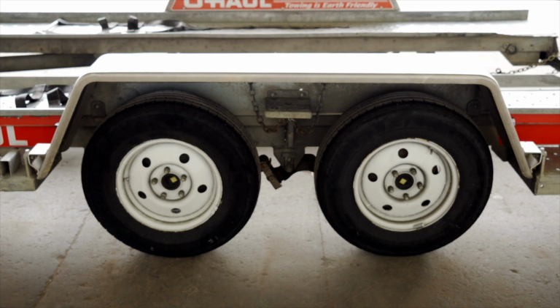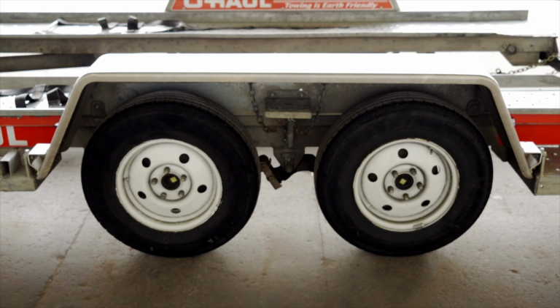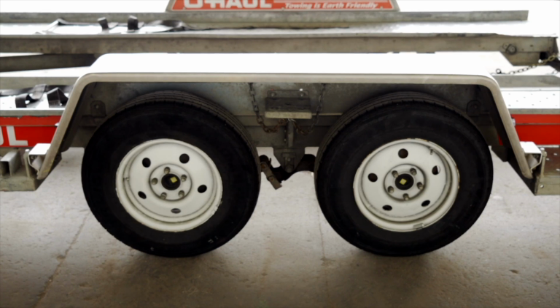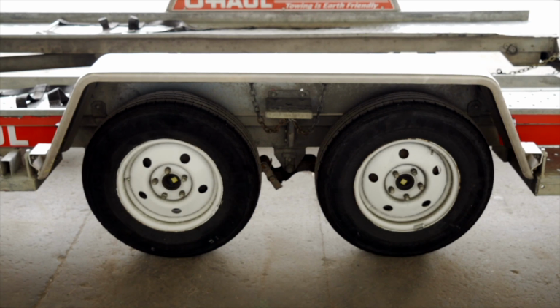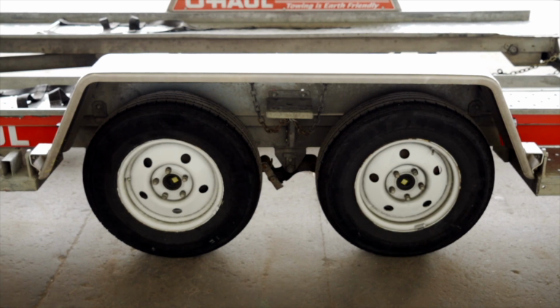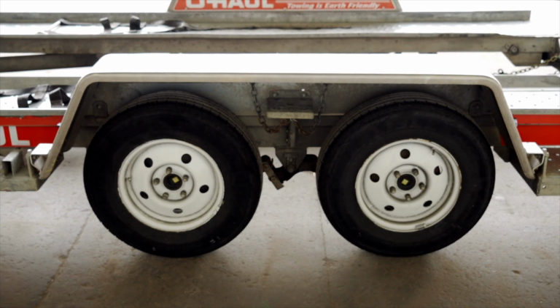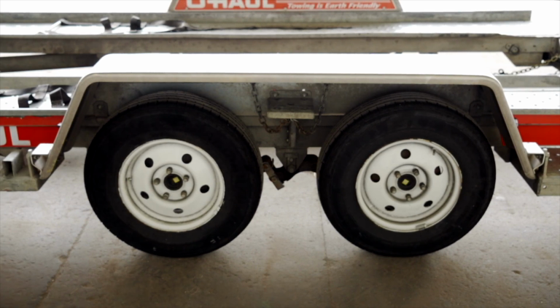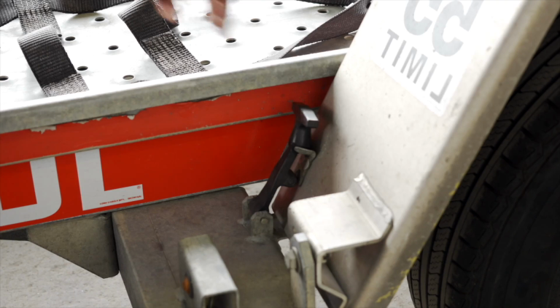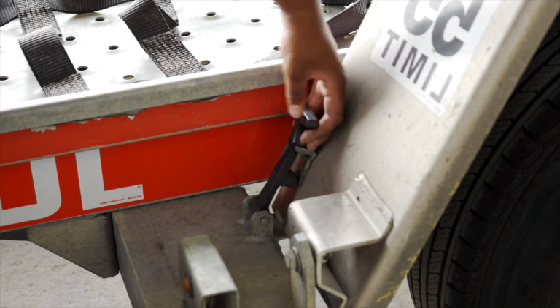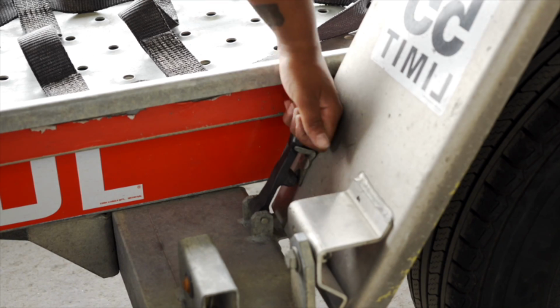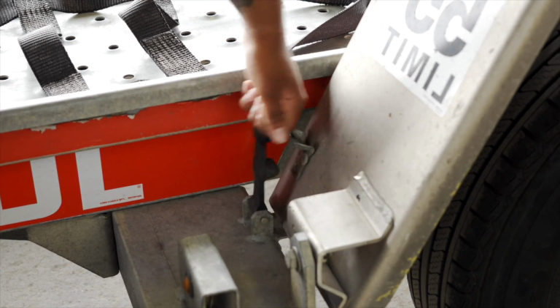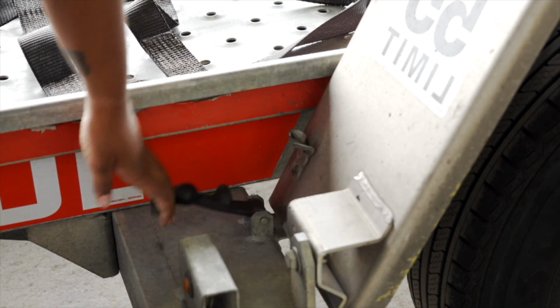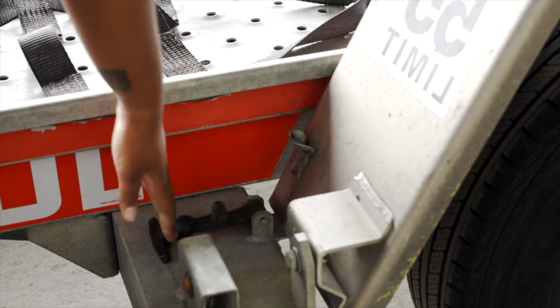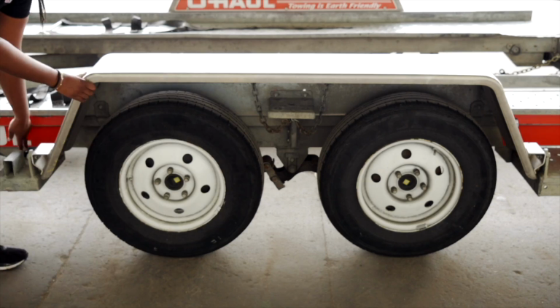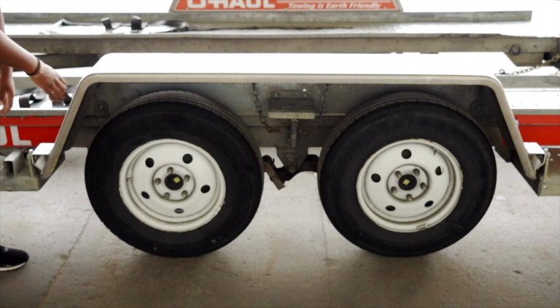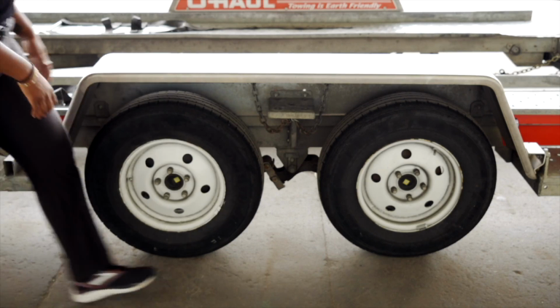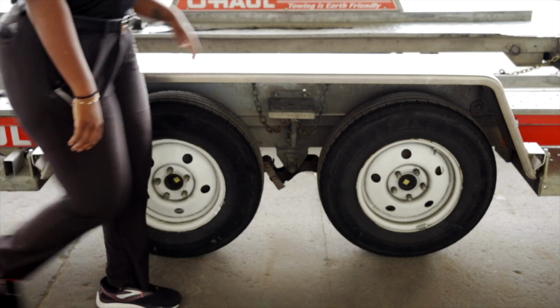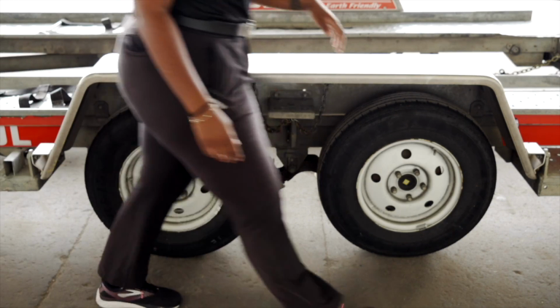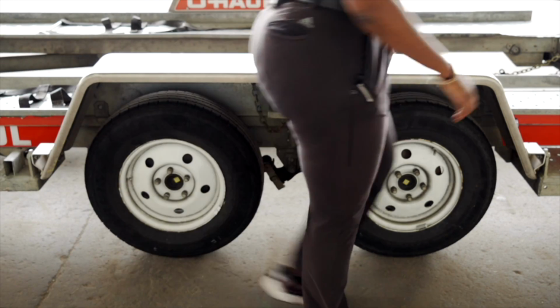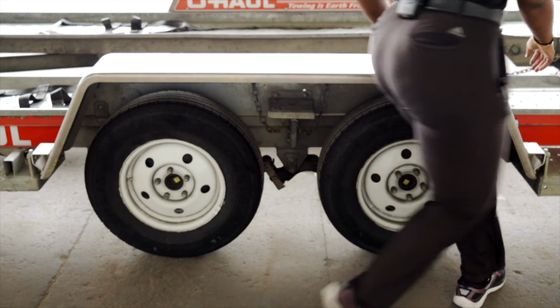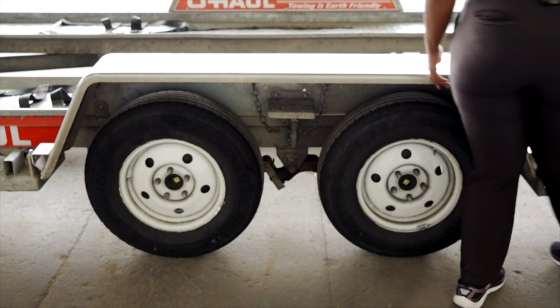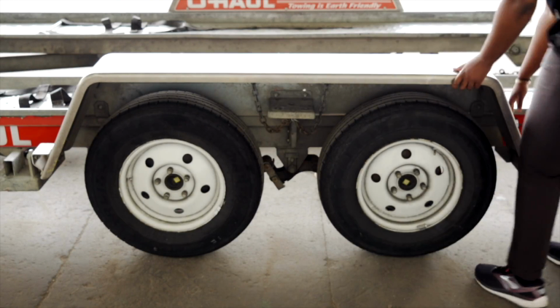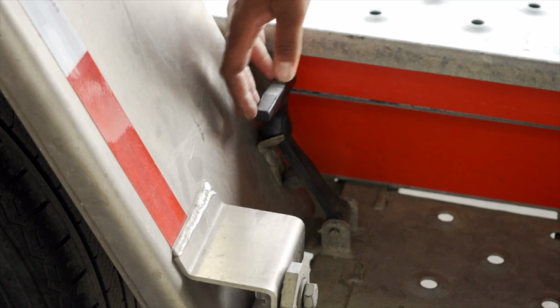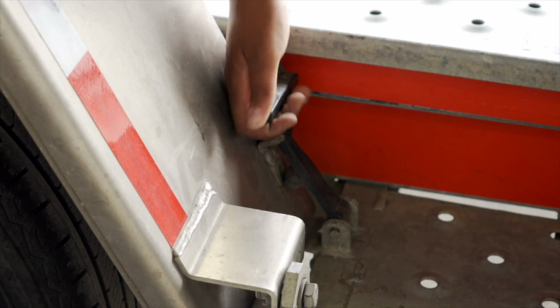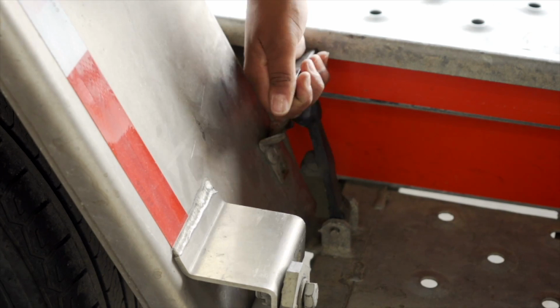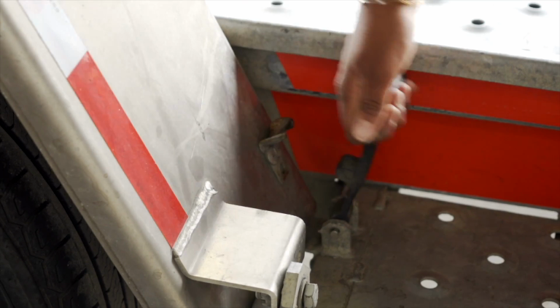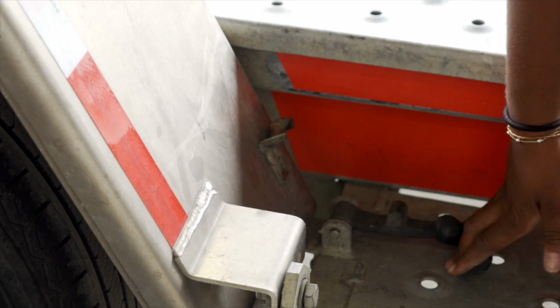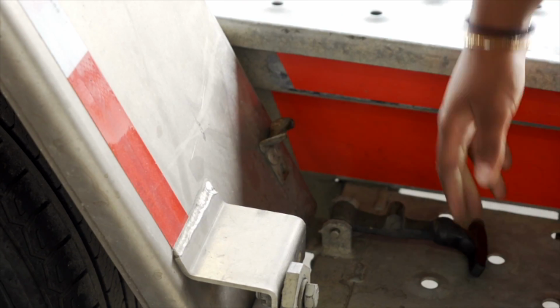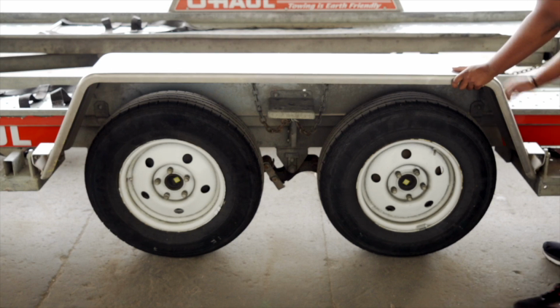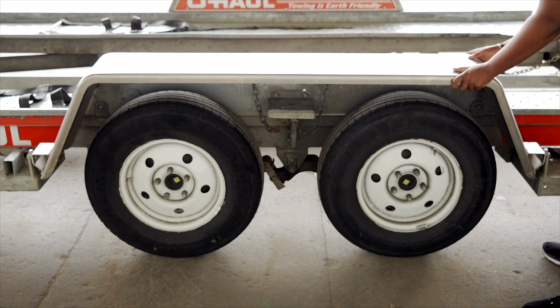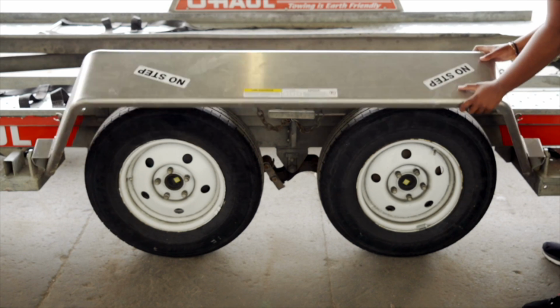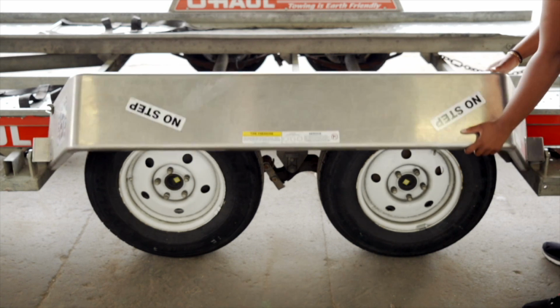Next, lower the driver's side fender. Release the two latches, one located in the front and the other located at the rear. Now rotate the fender down.